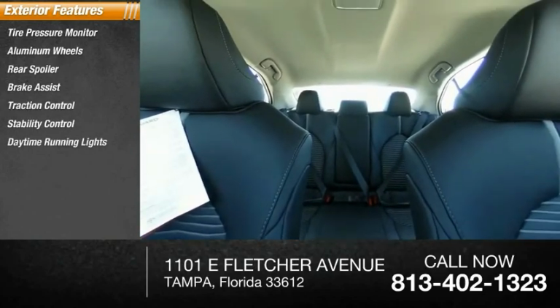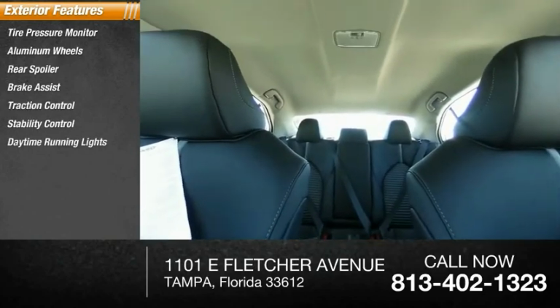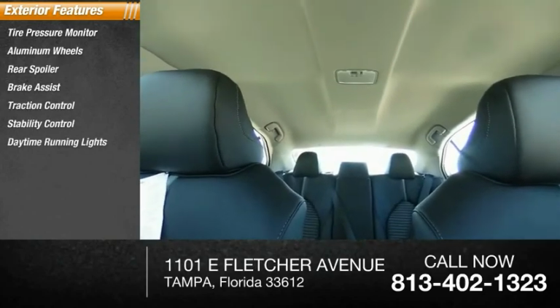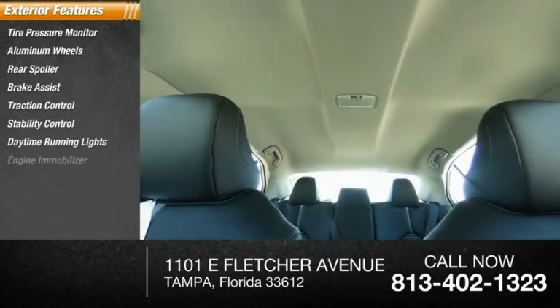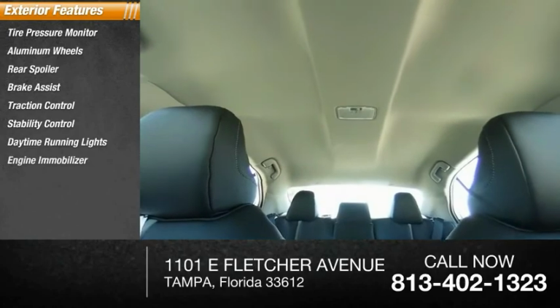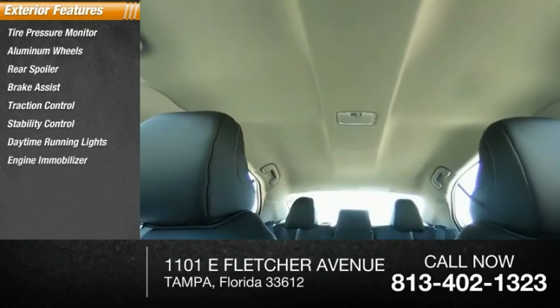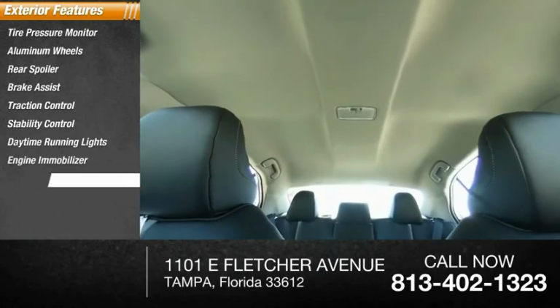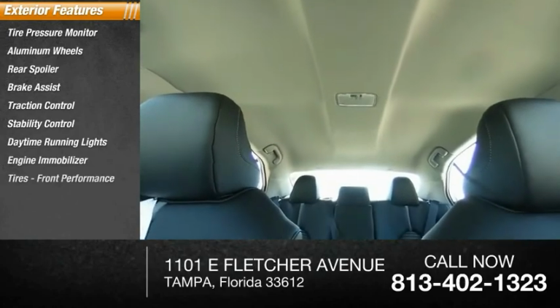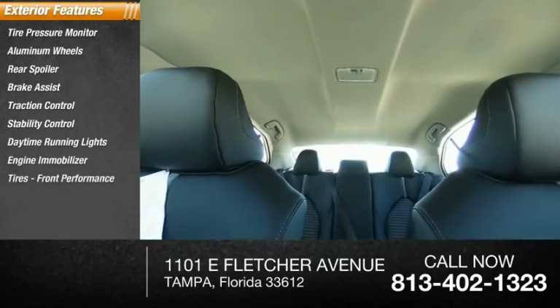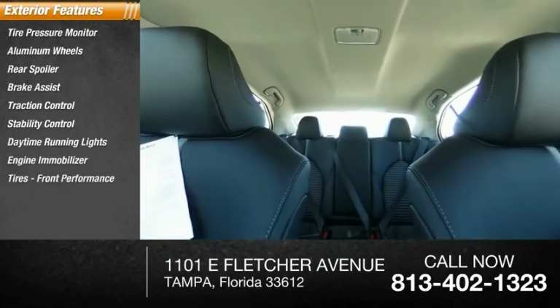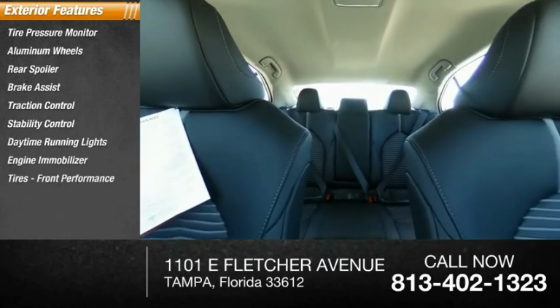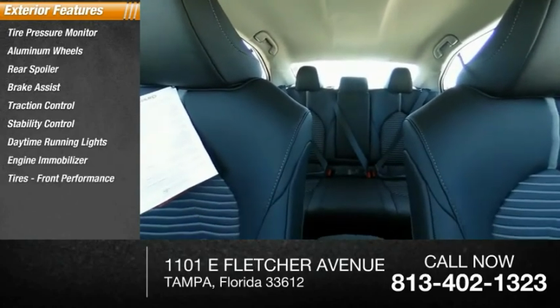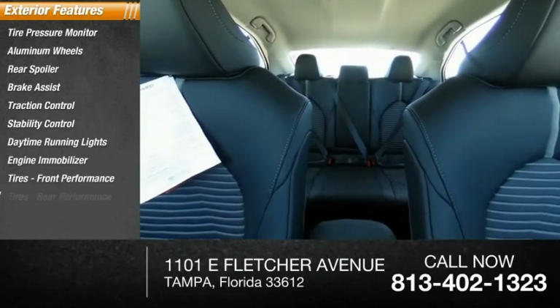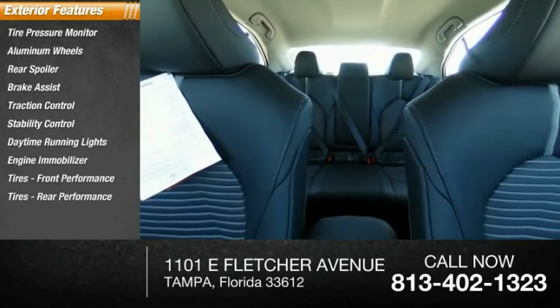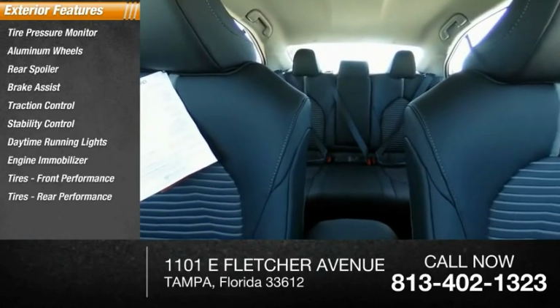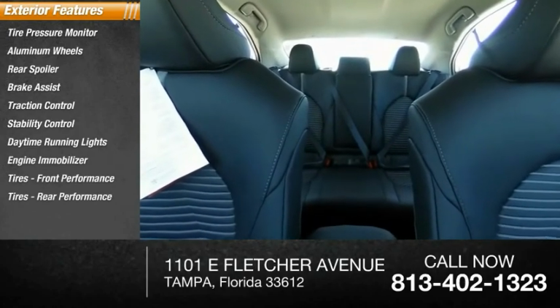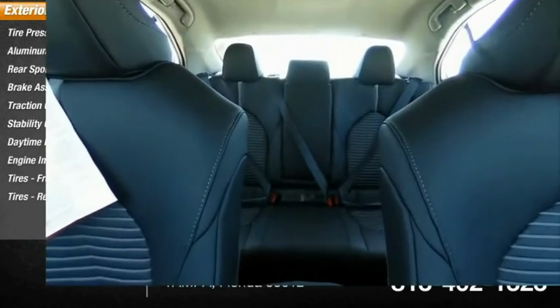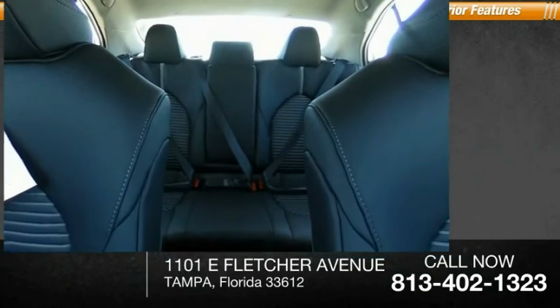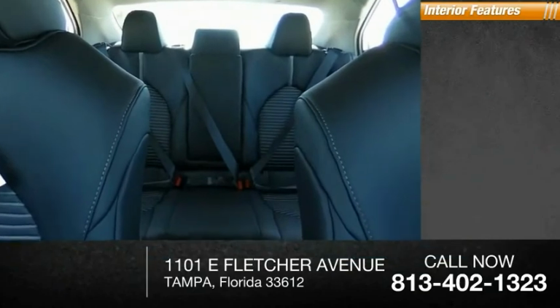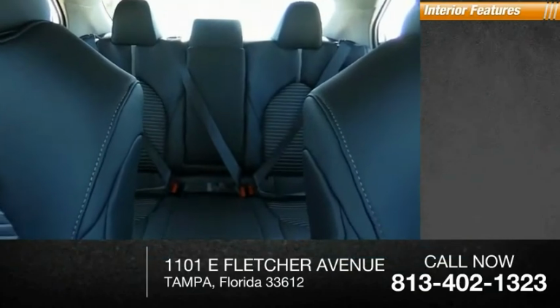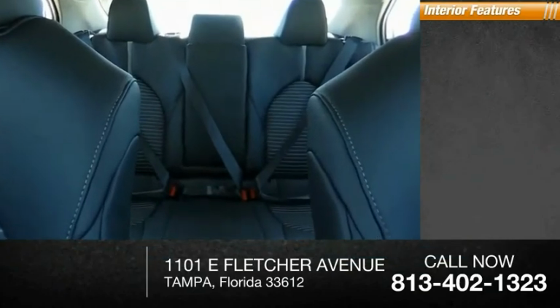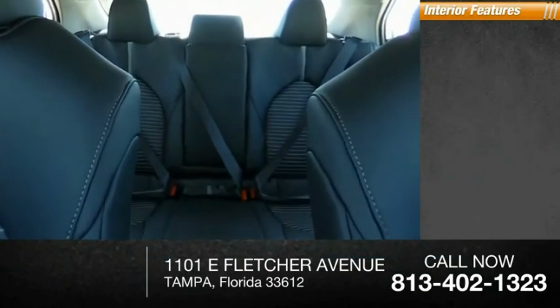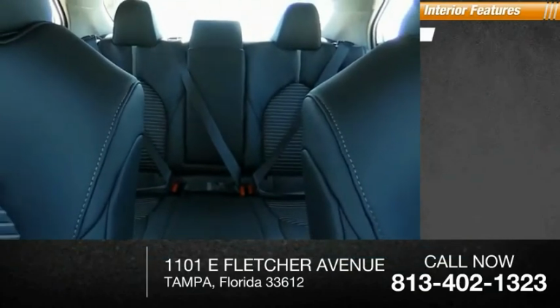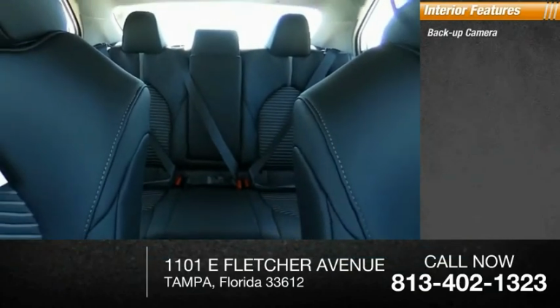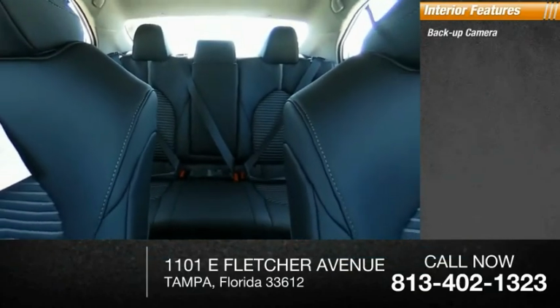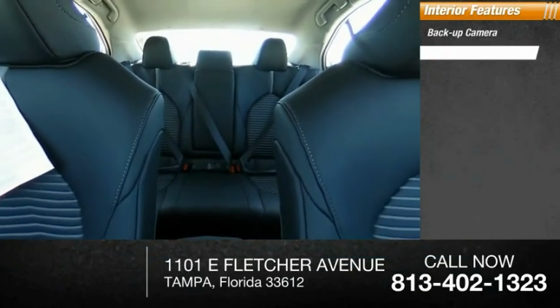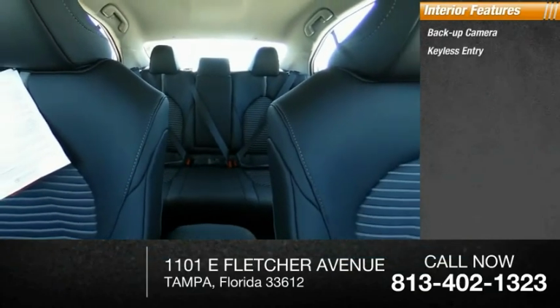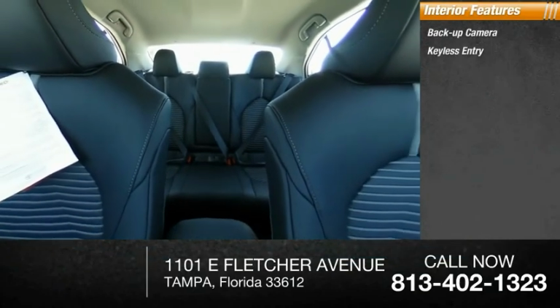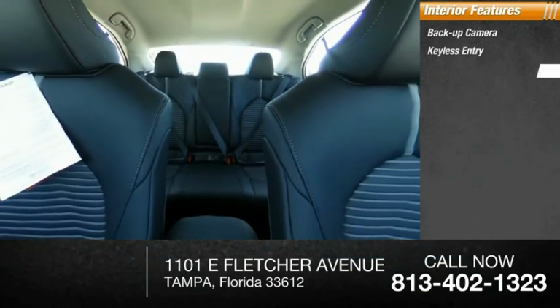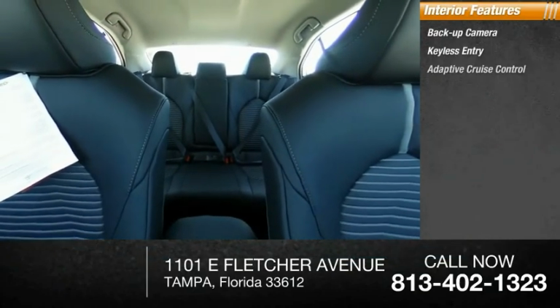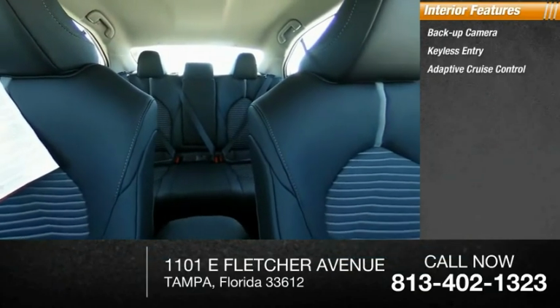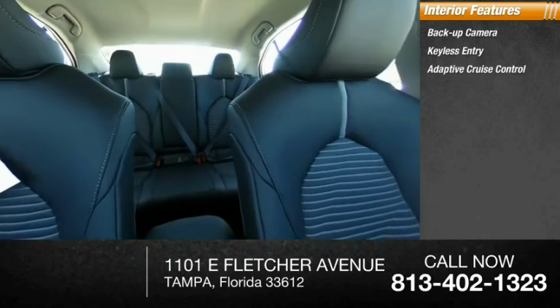Engine immobilizer, front and rear performance tires. Inside you'll find backup camera, keyless entry, adaptive cruise control, and satellite radio.